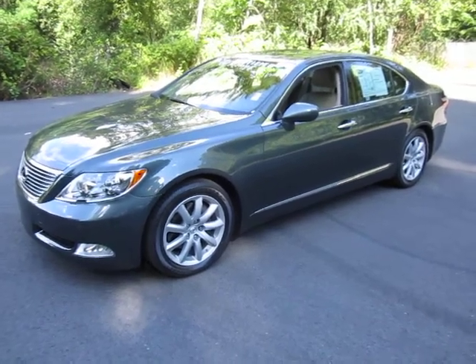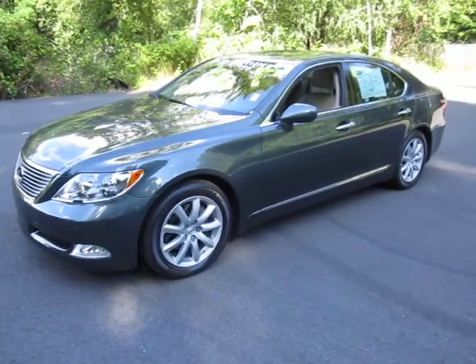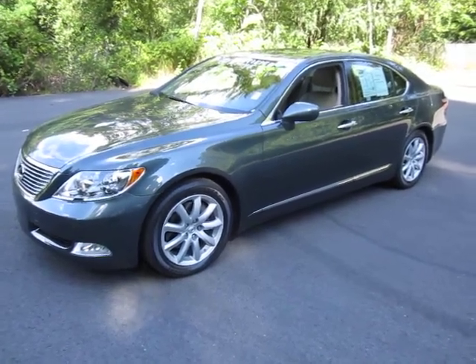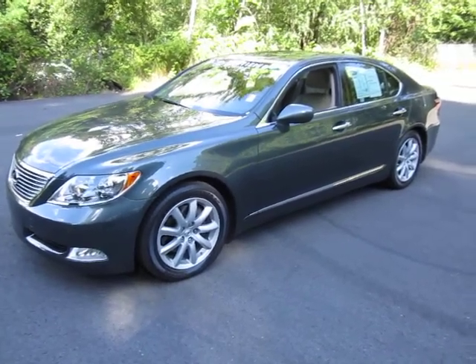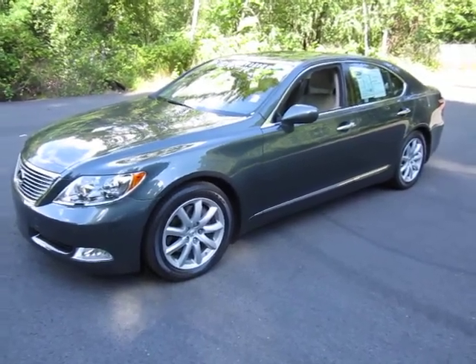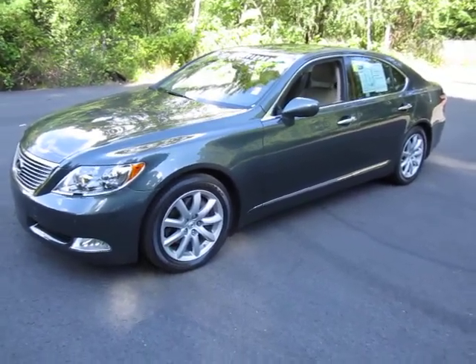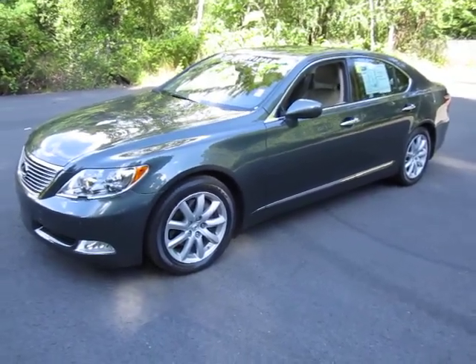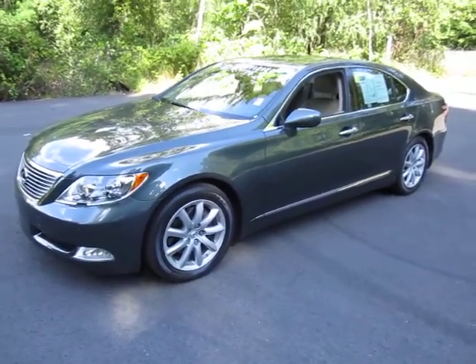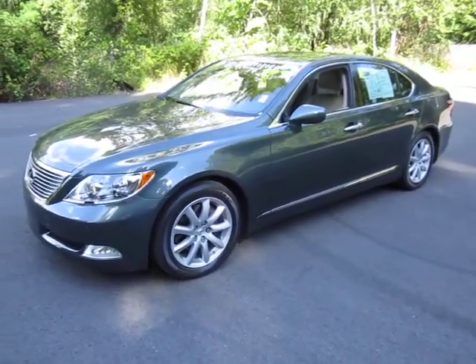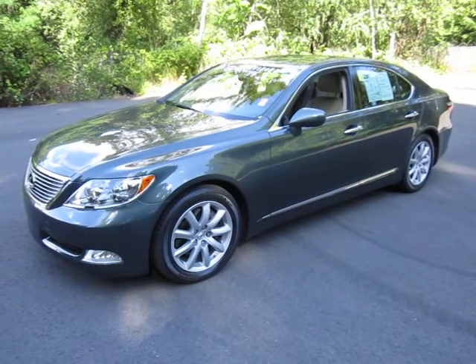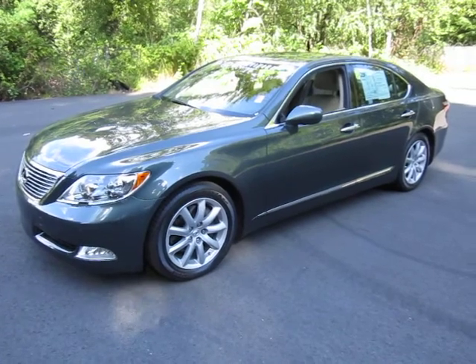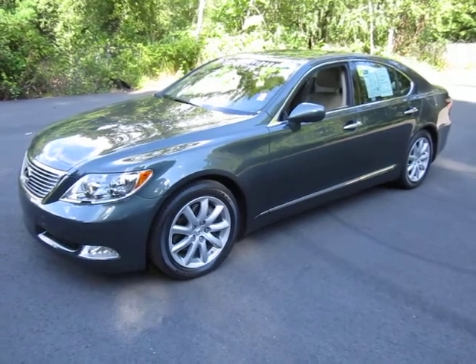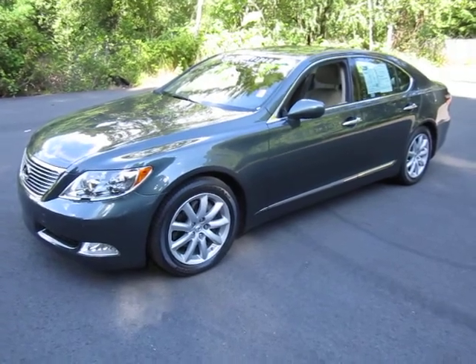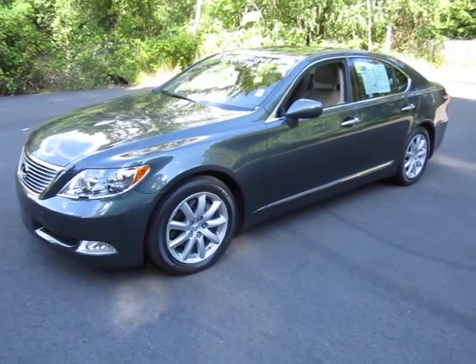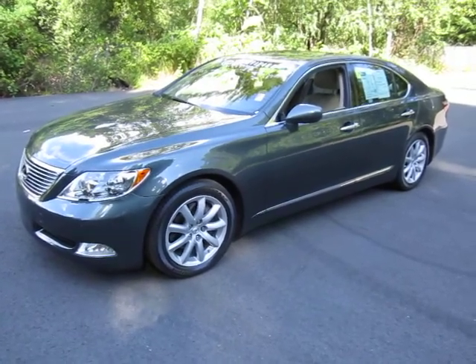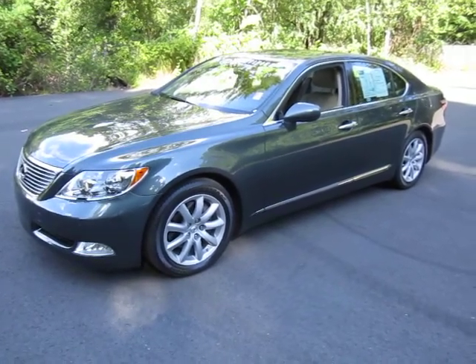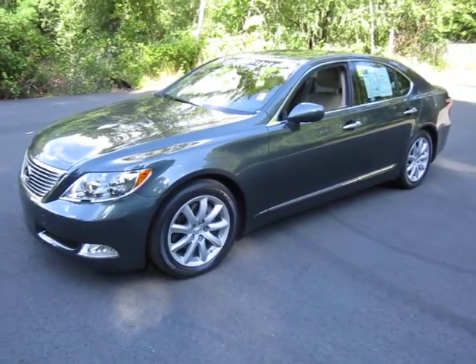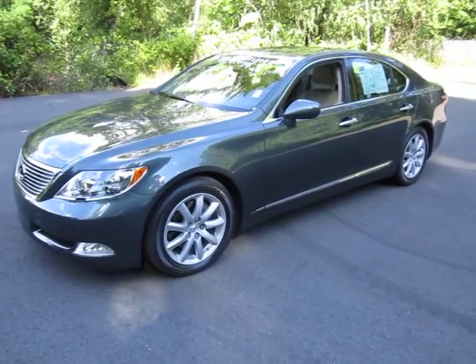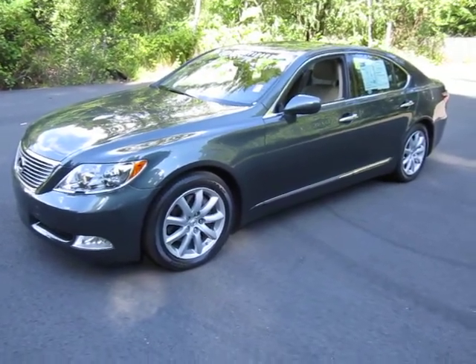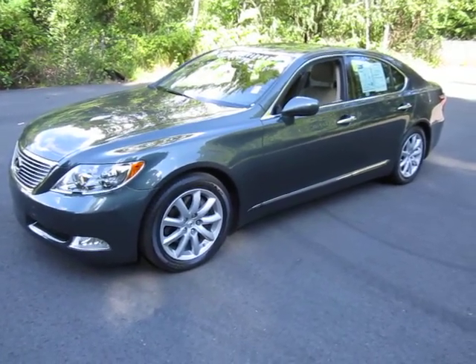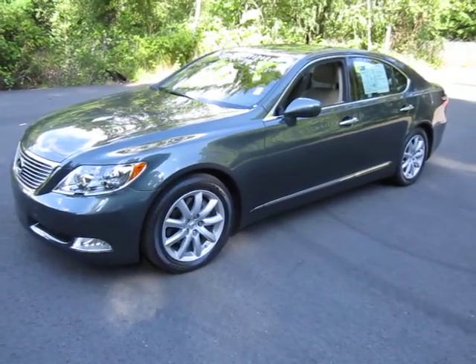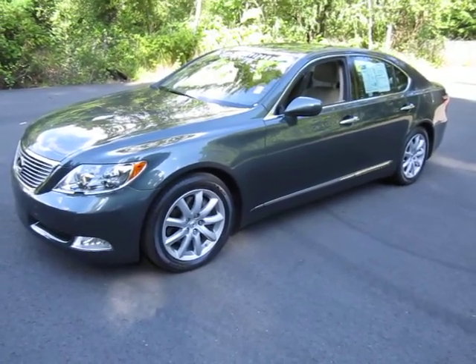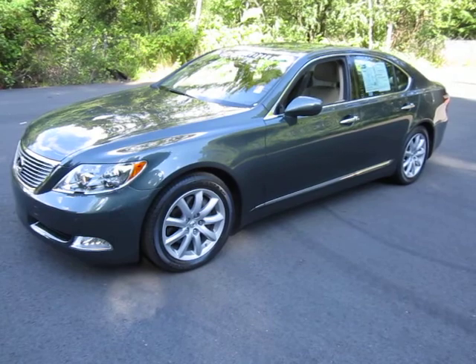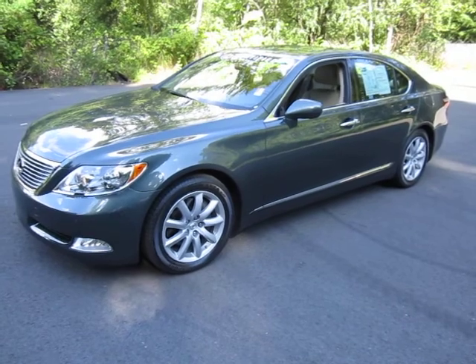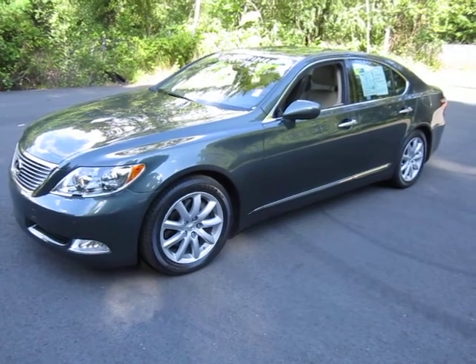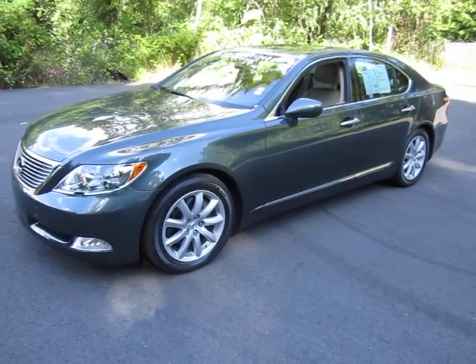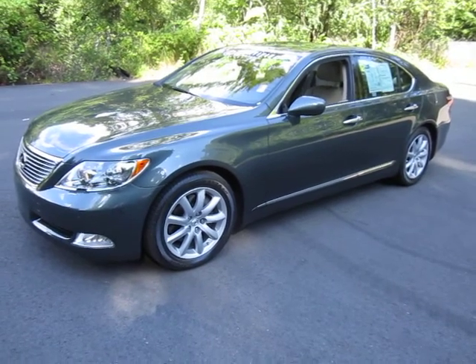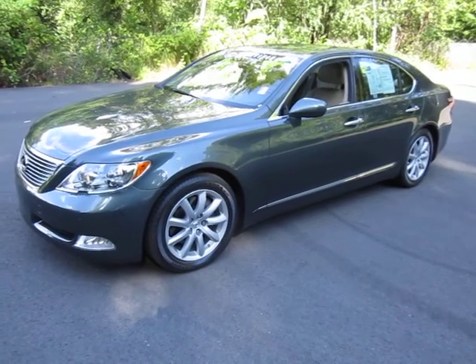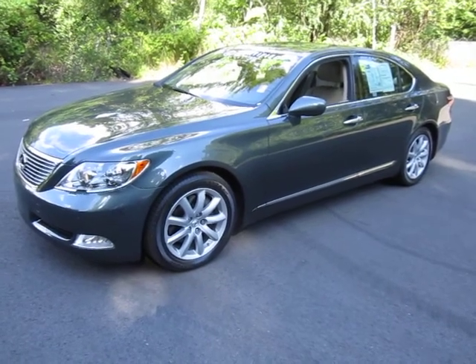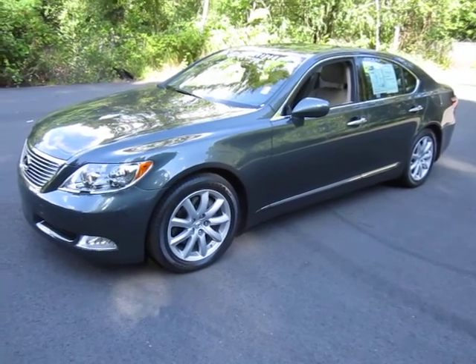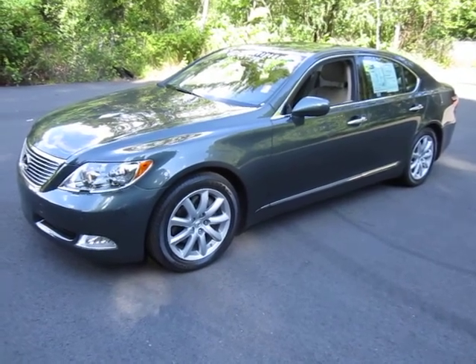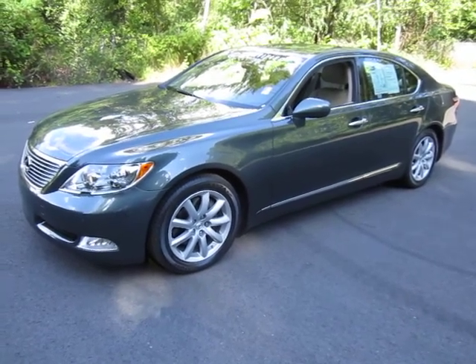Hi, this is Andy Meyer. We're looking at a really nice 2007 LS460. This car is a light mint green with light tan interior. Let's get a little closer and look at it.